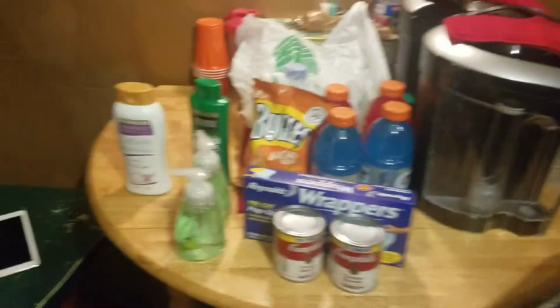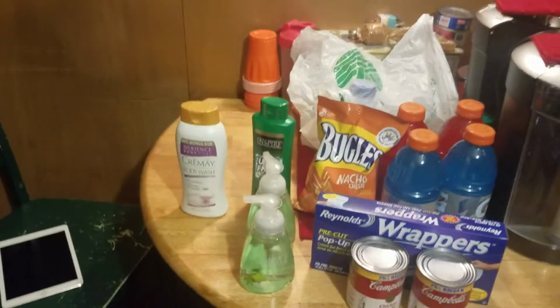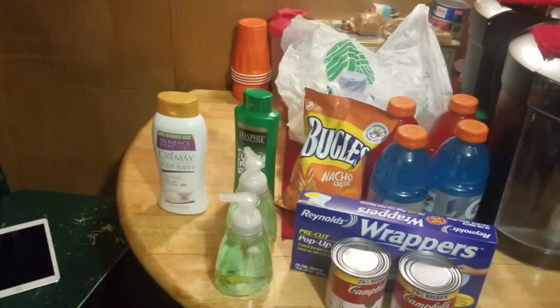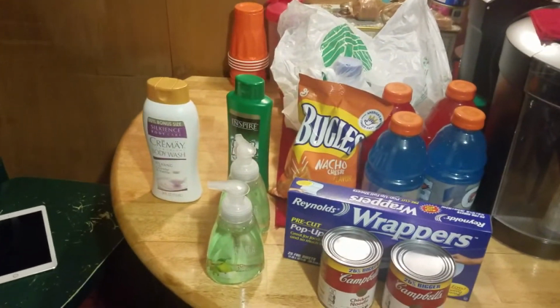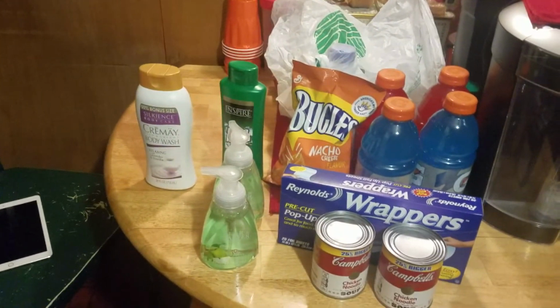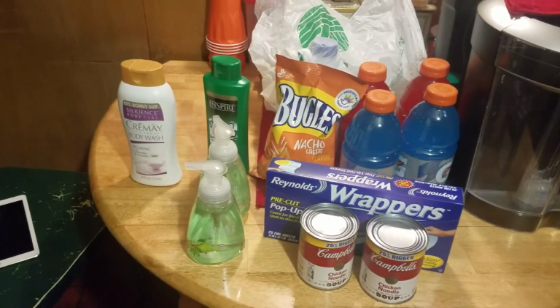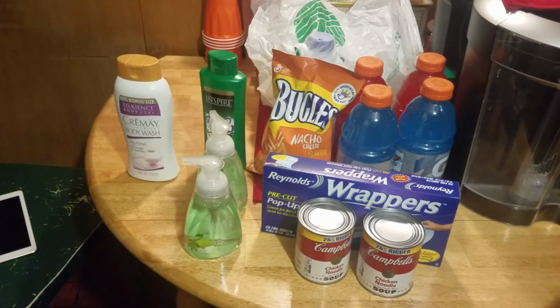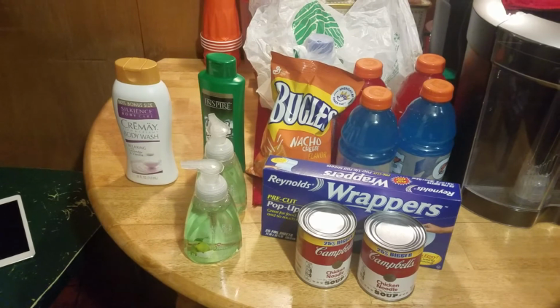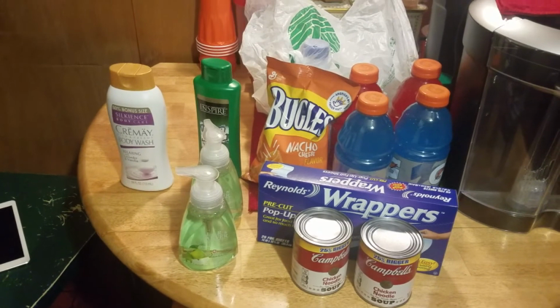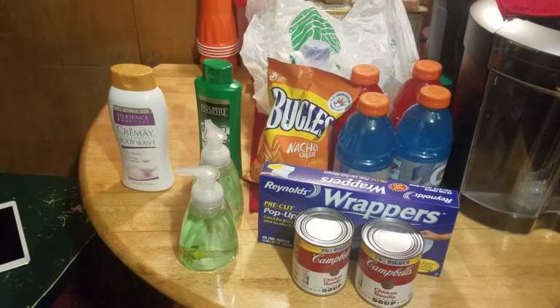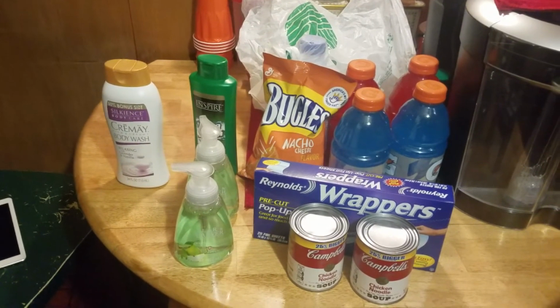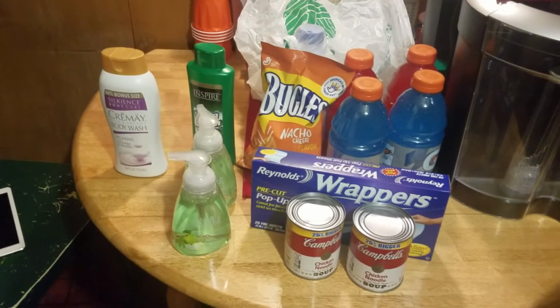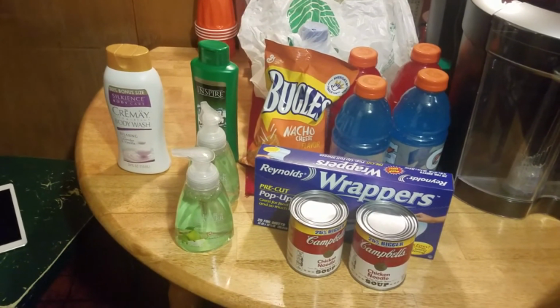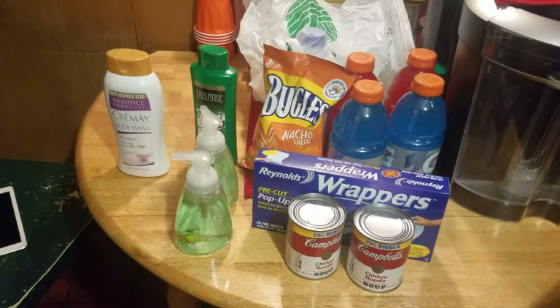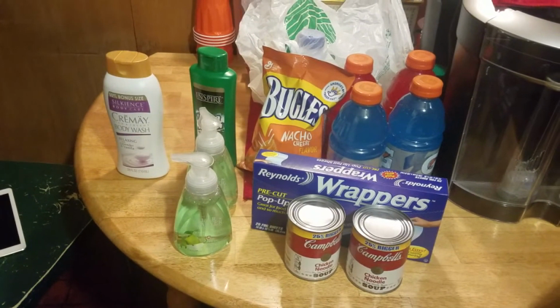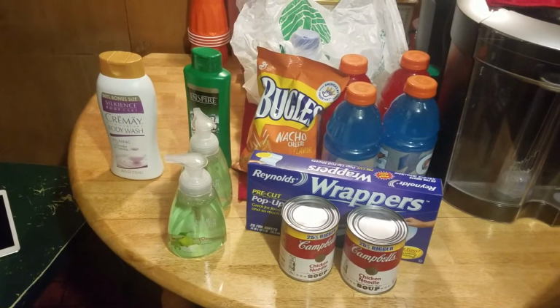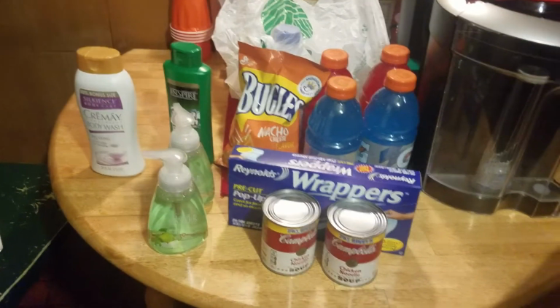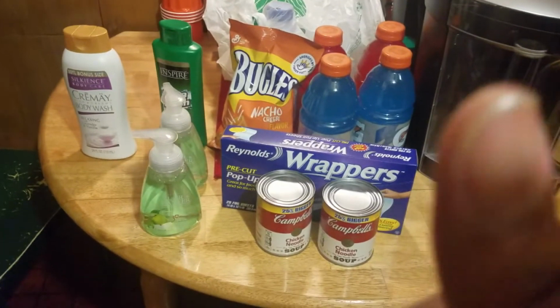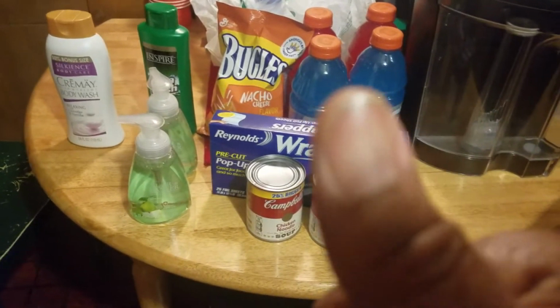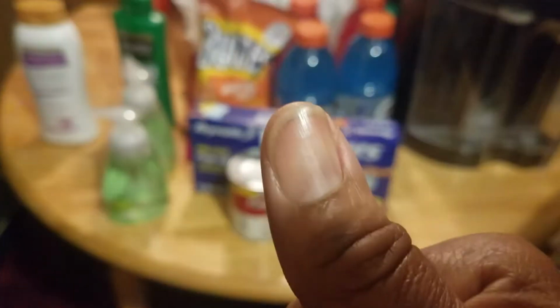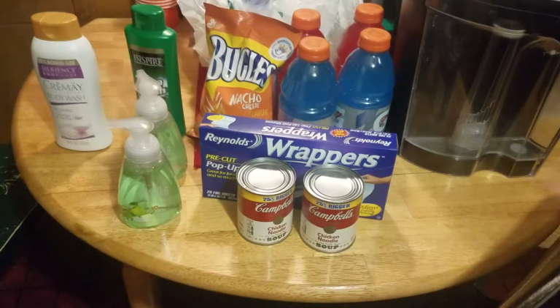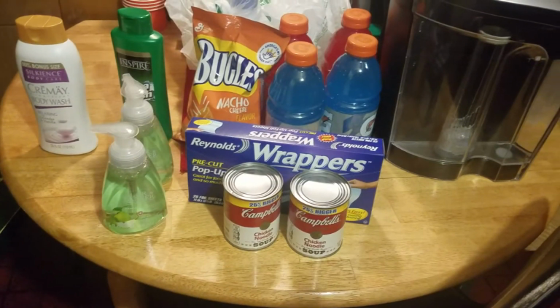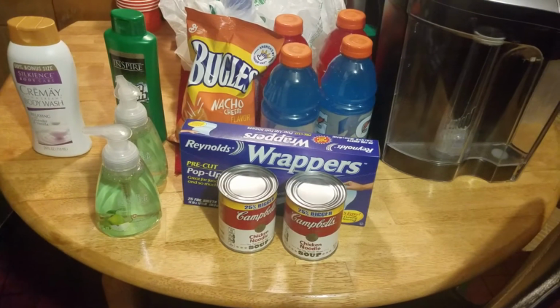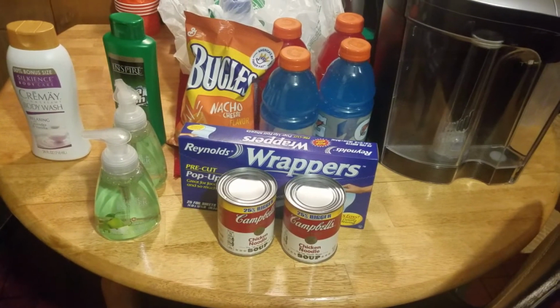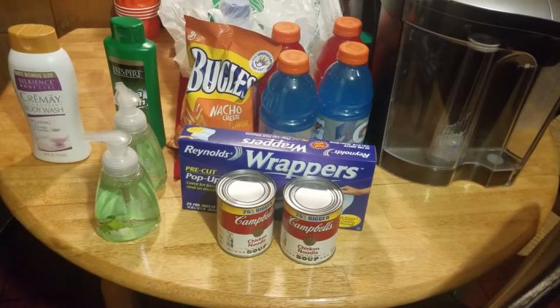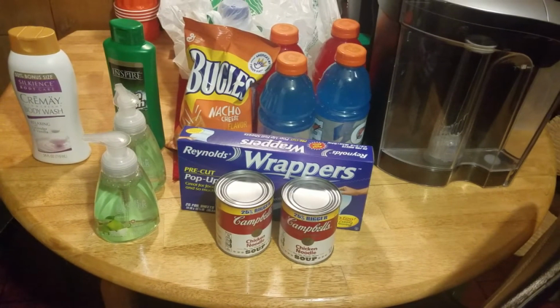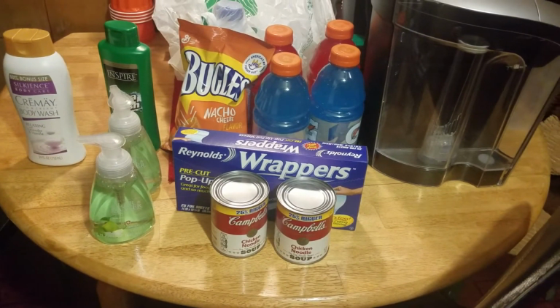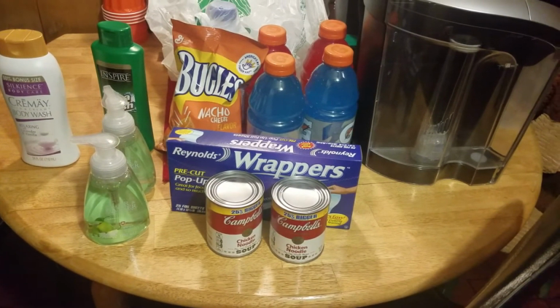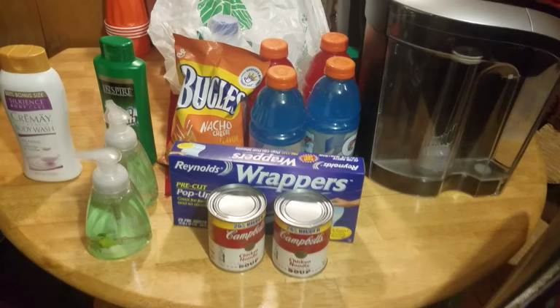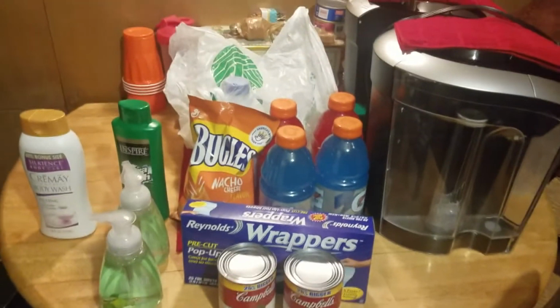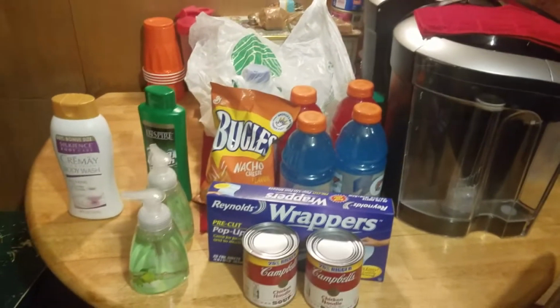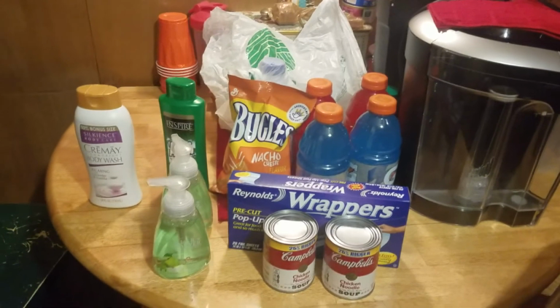This is my Dollar Tree haul, and it's February 2nd. Please give this video a thumbs up. Please click the red subscribe button if you already haven't, and click the bell for notifications.